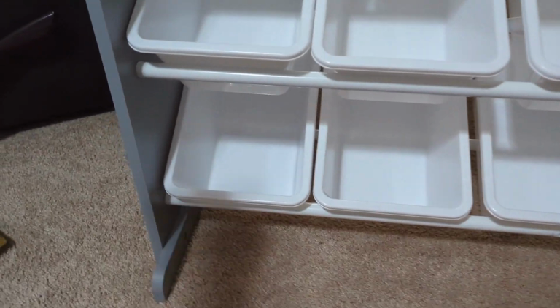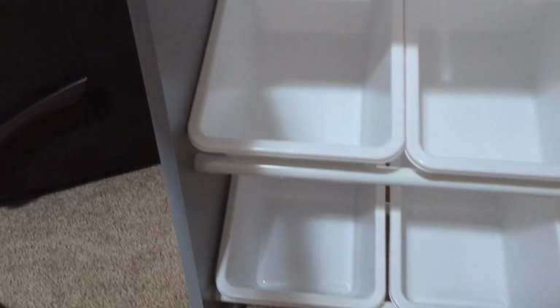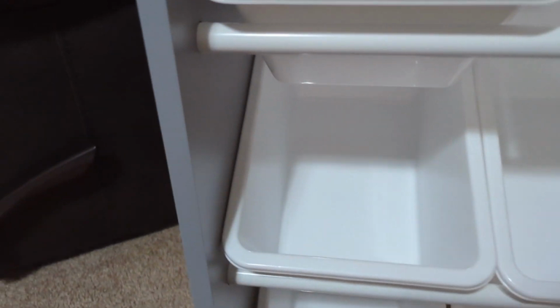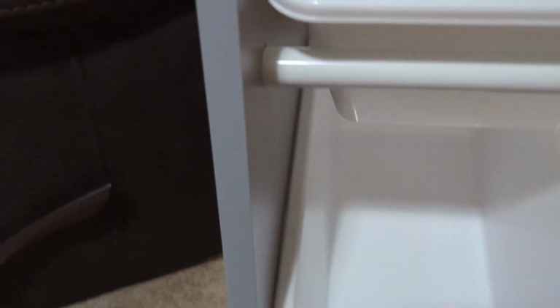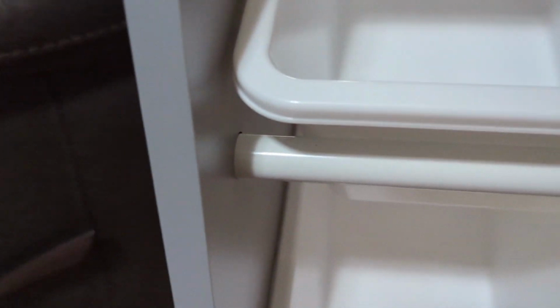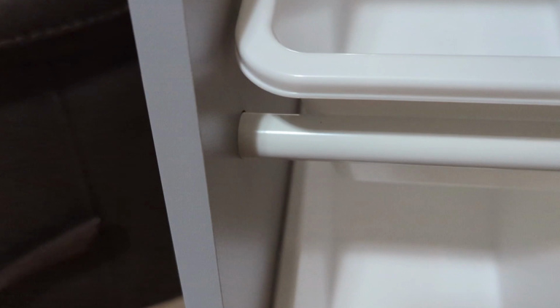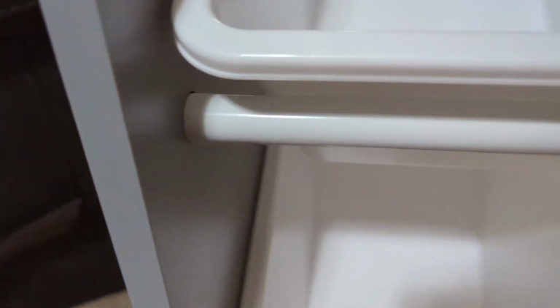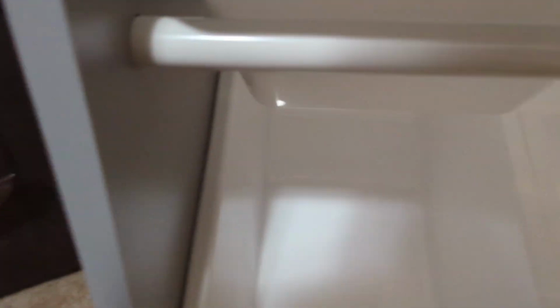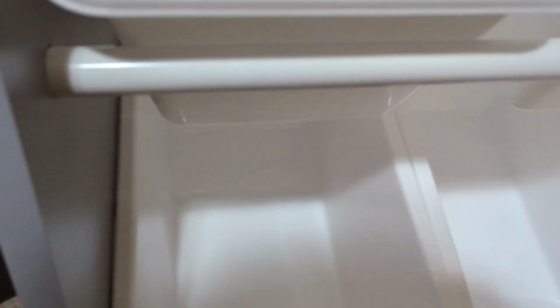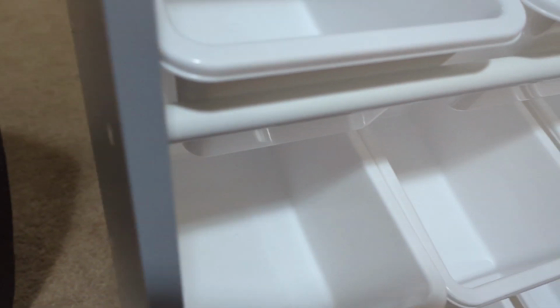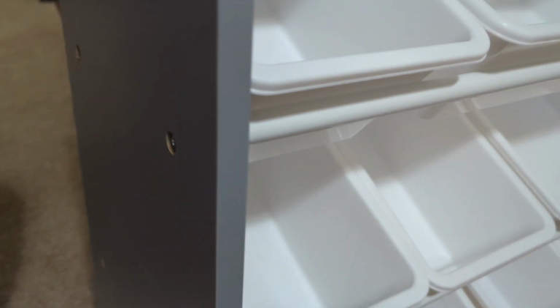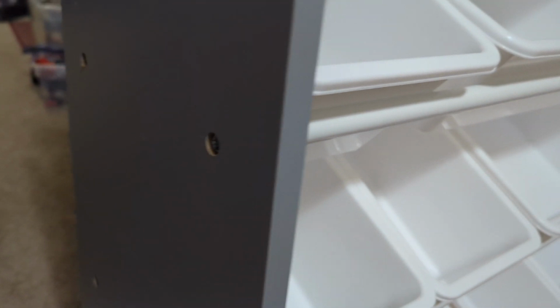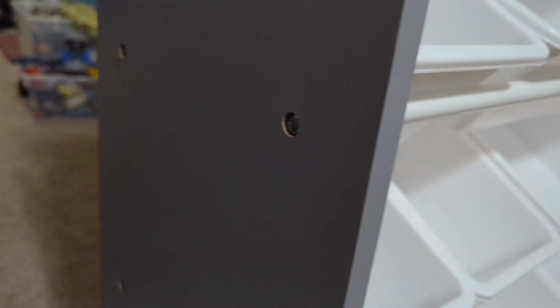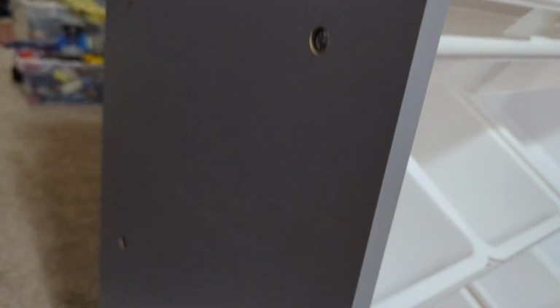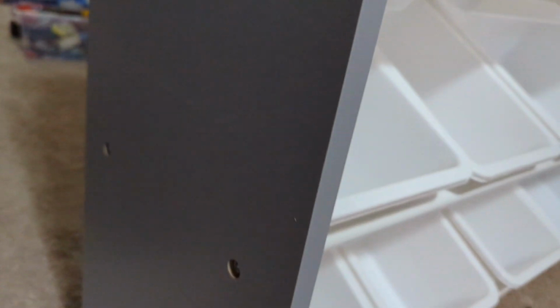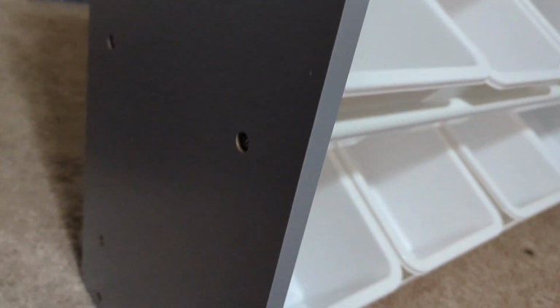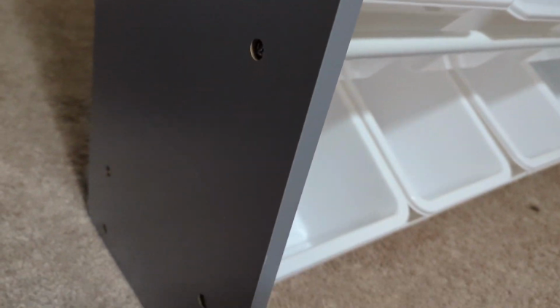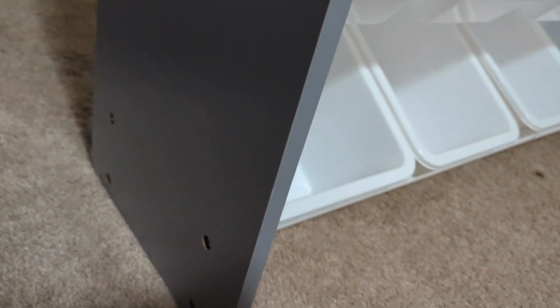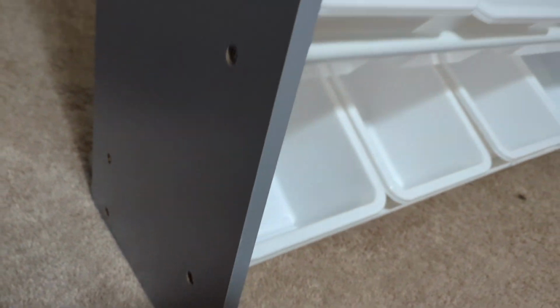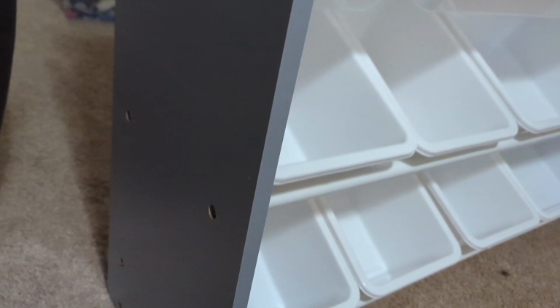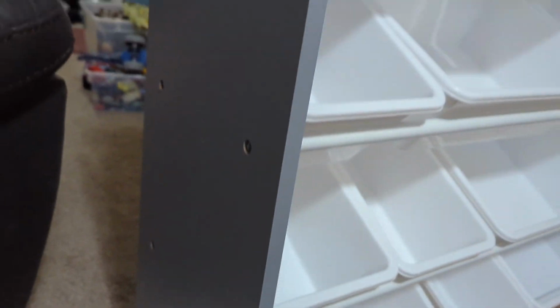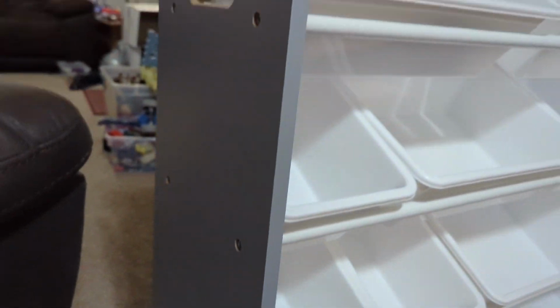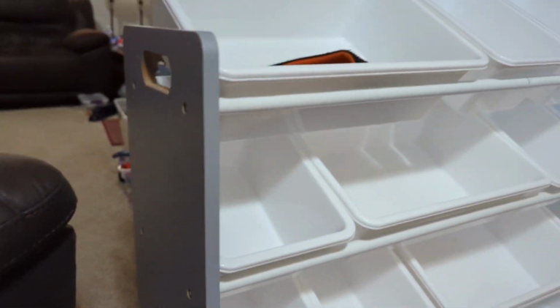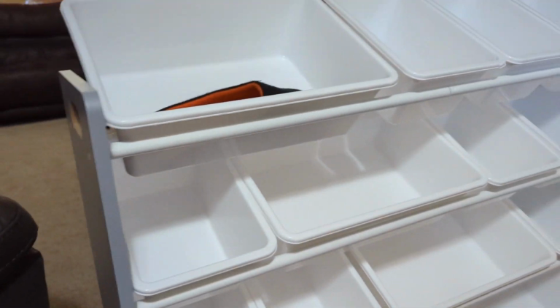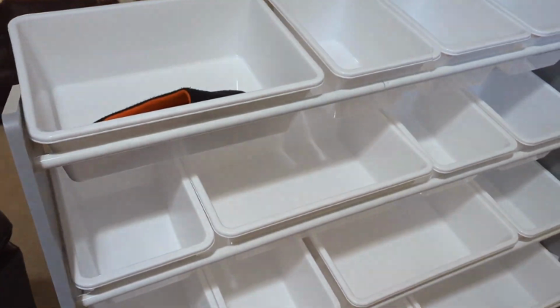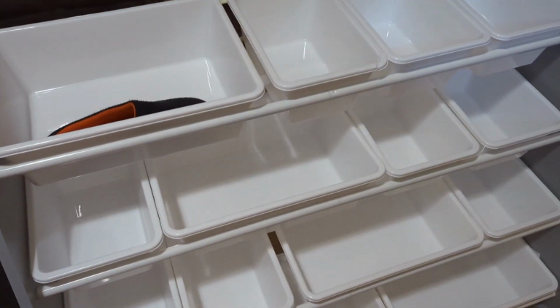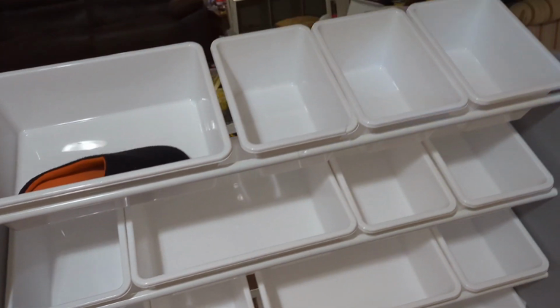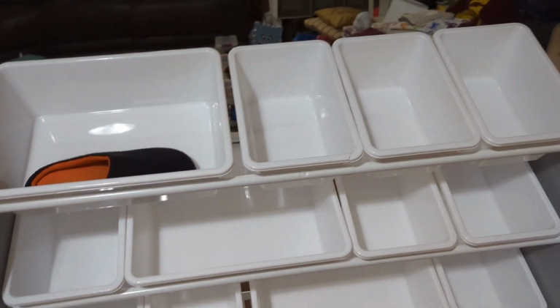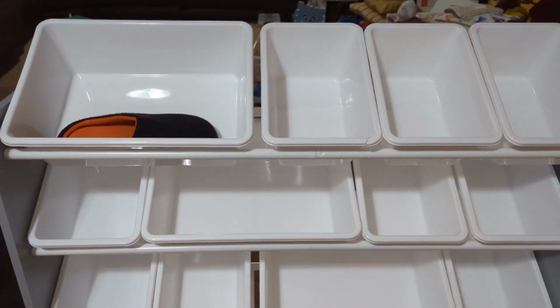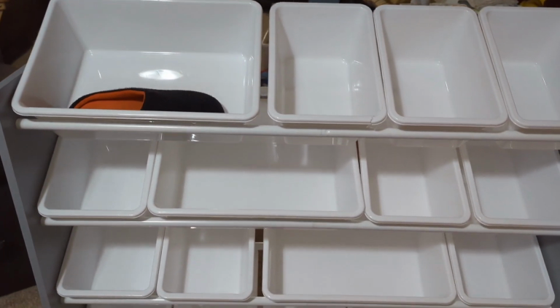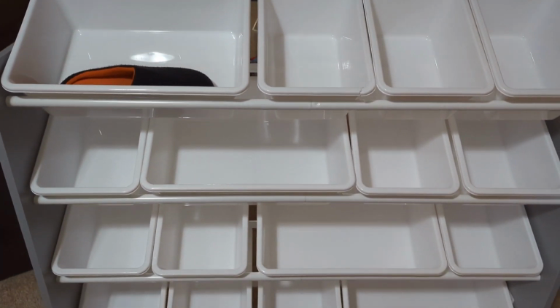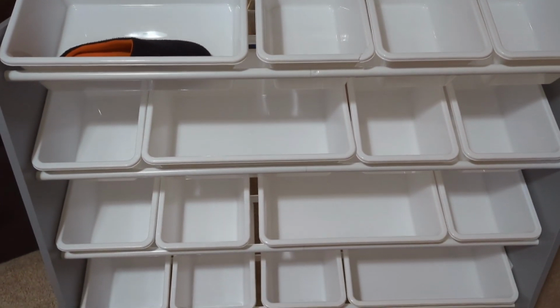I'm really happy with how it turned out. It's super sturdy with the metal bars locking together nicely and it looks great in the room. Plus it's a neutral color so it fits pretty much every decor. It's functional, sturdy, and makes cleanup a breeze.